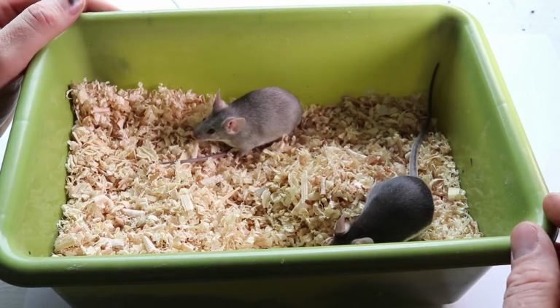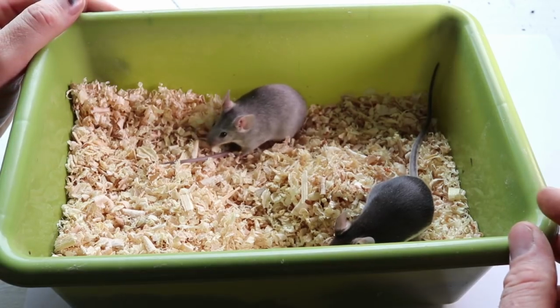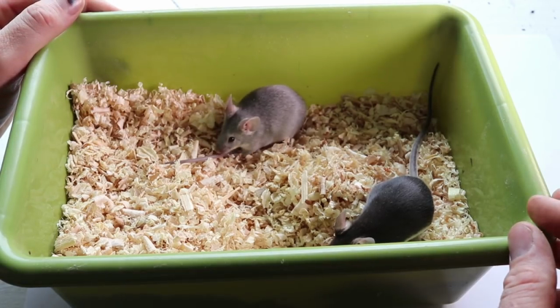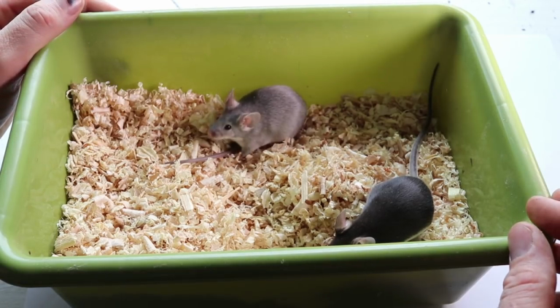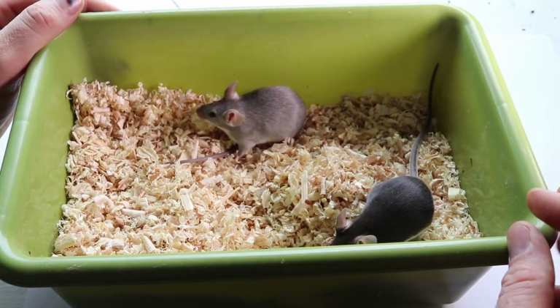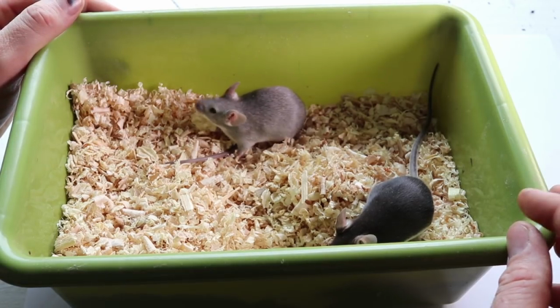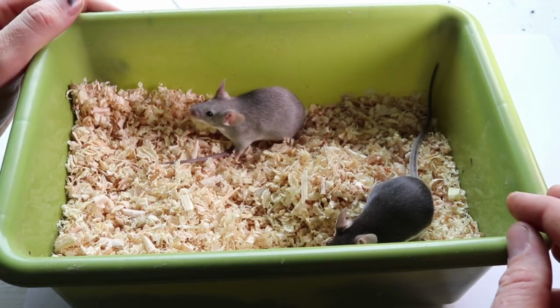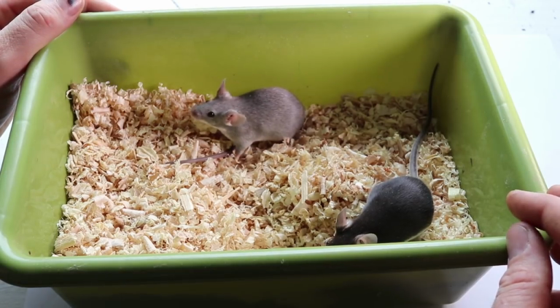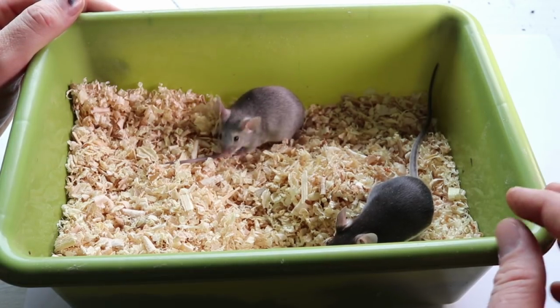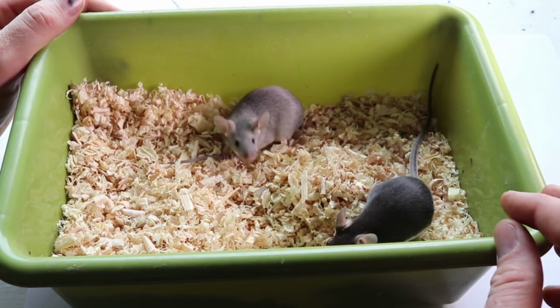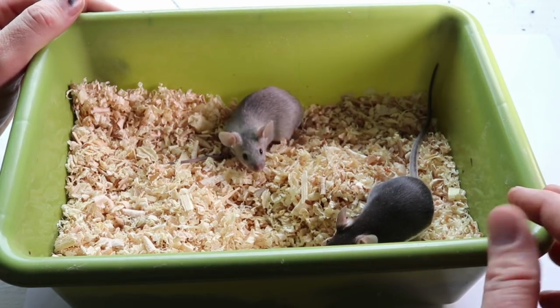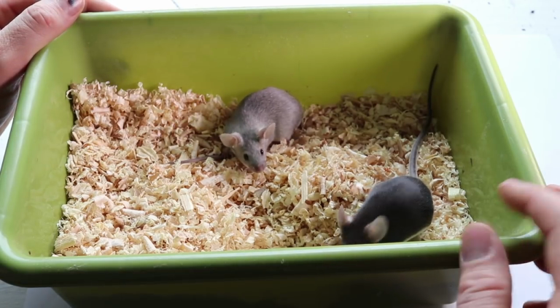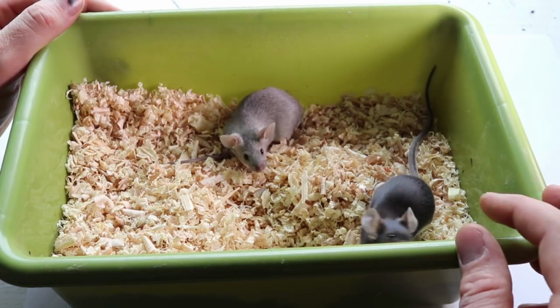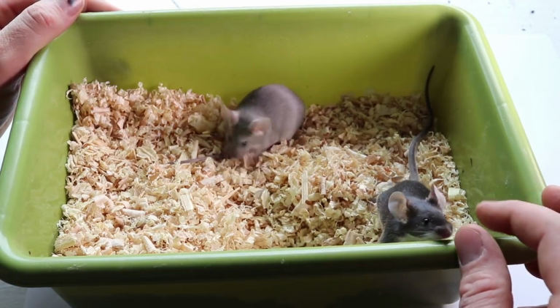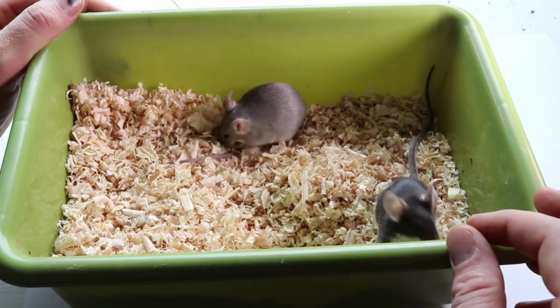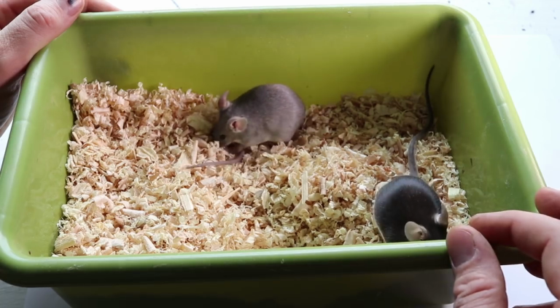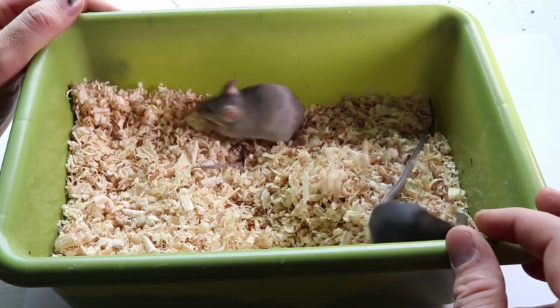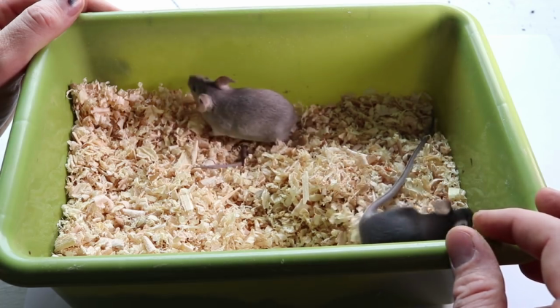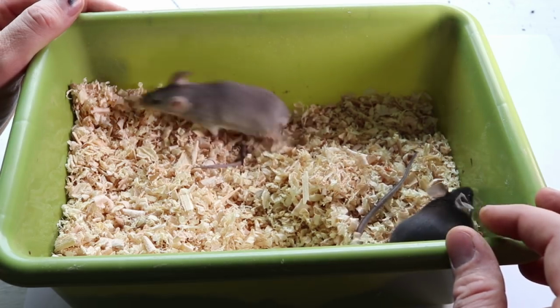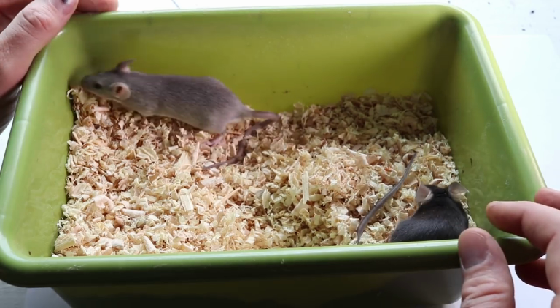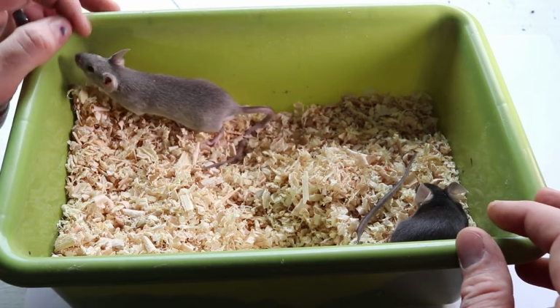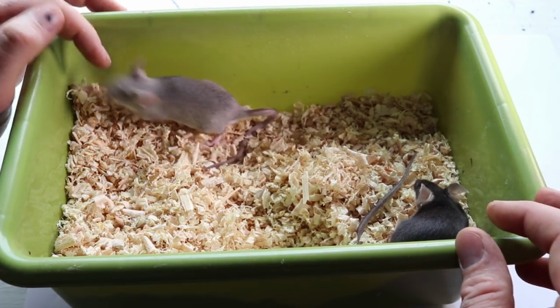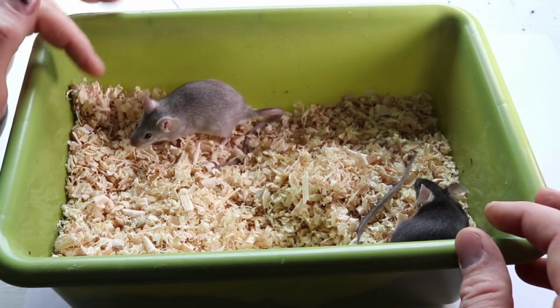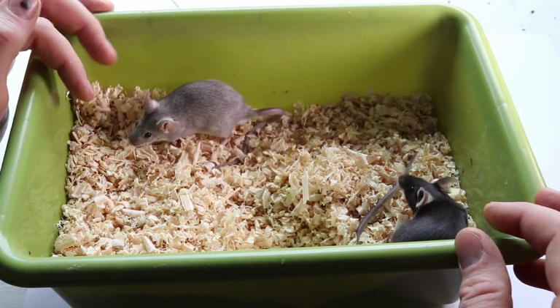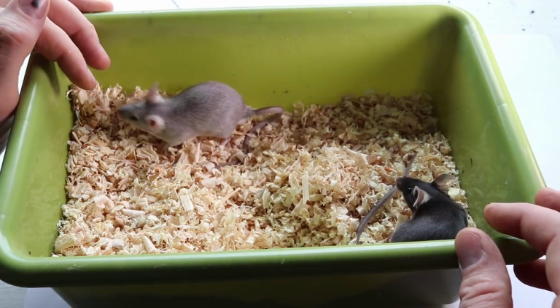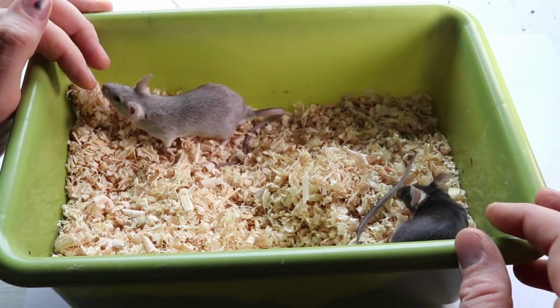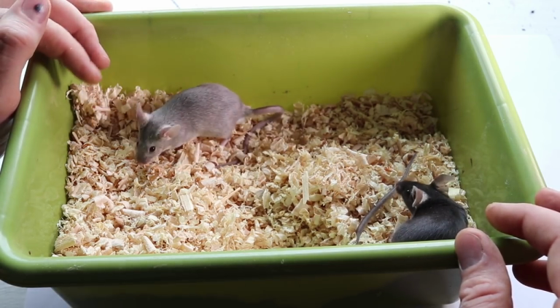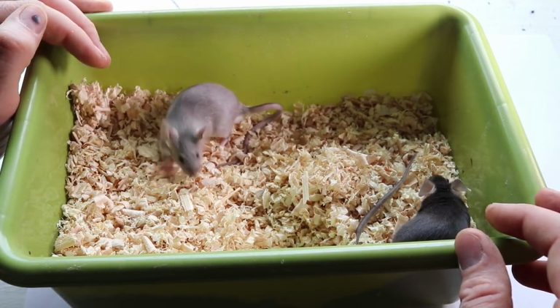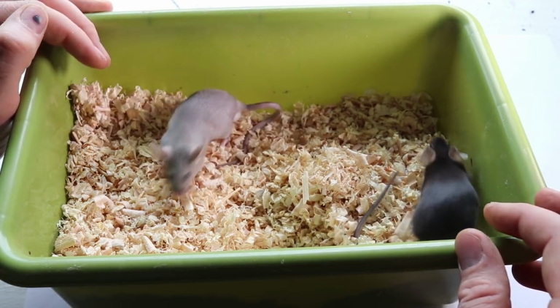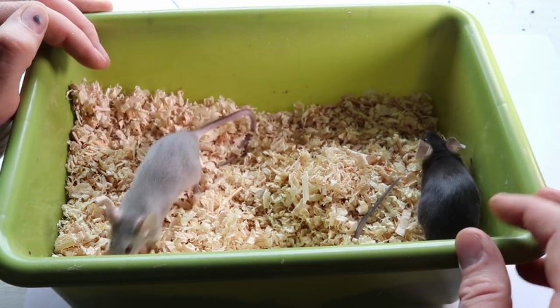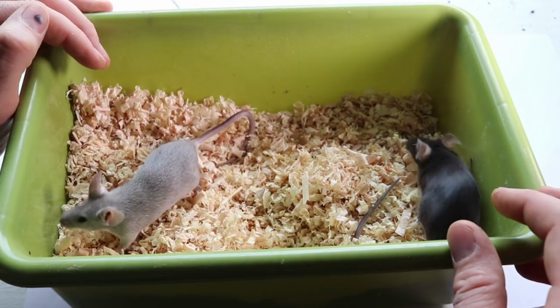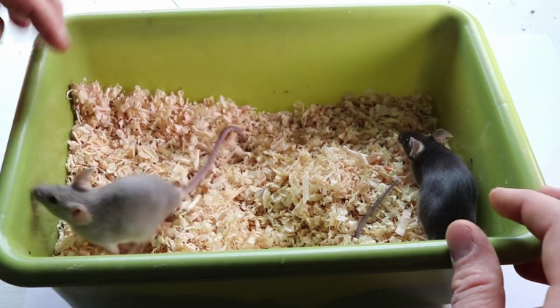Today for Mousetrap Monday, I'm excited to show you two of my newest Mousetrap Monday staff members. If you've followed my channel for a while, you know I review mousetraps and the live catch traps I test out with my pet mice.